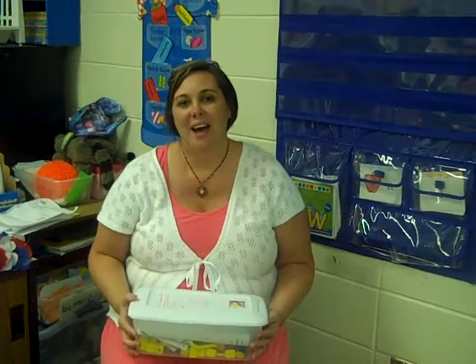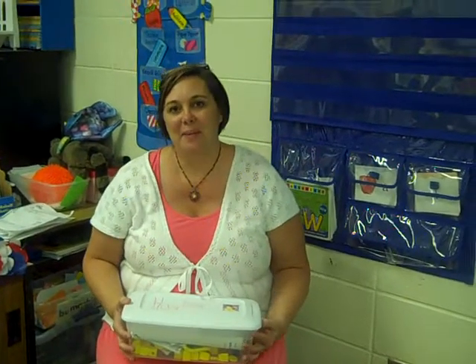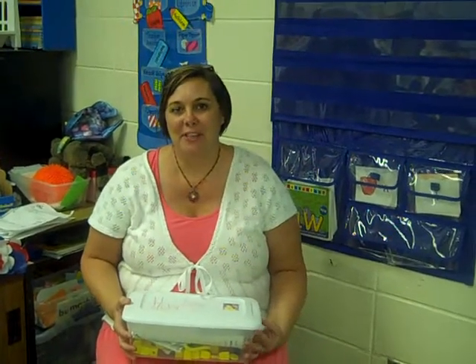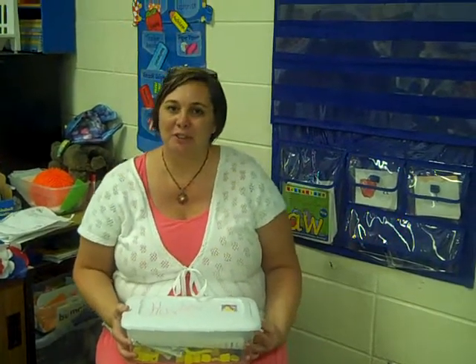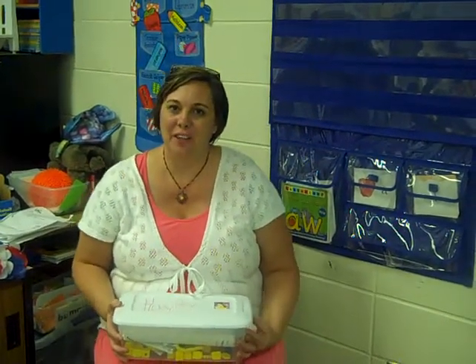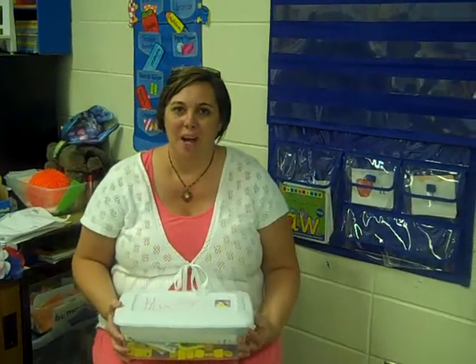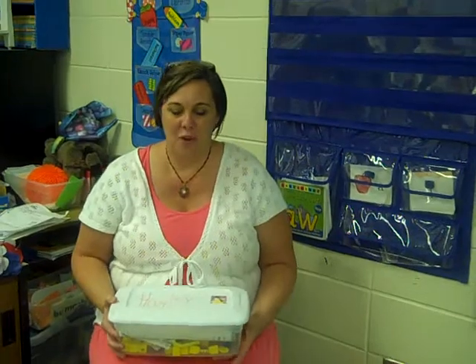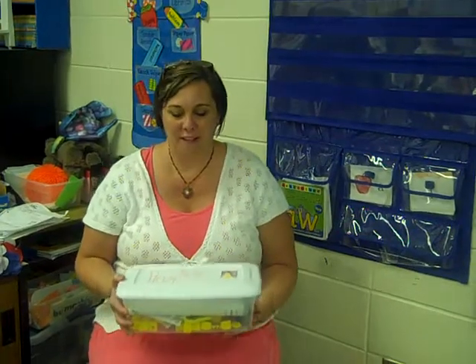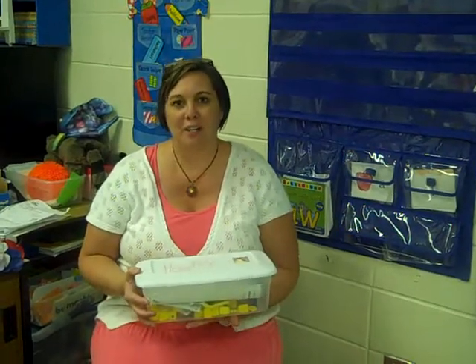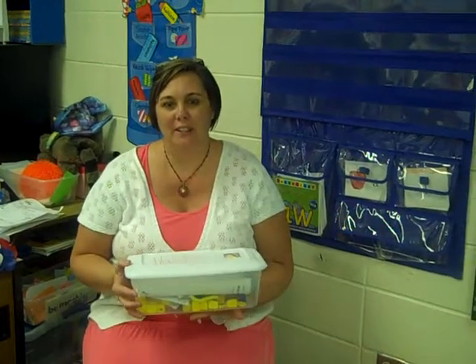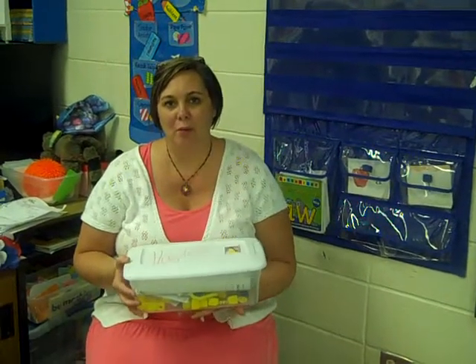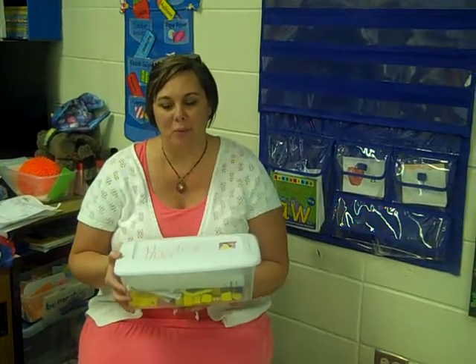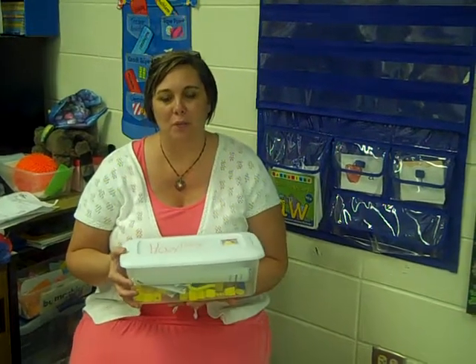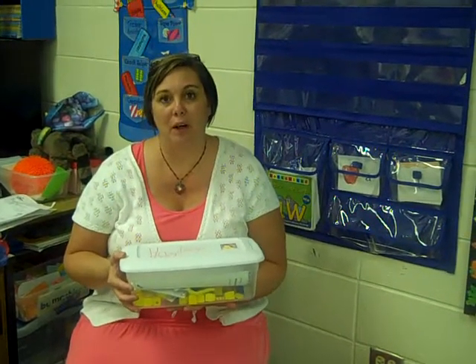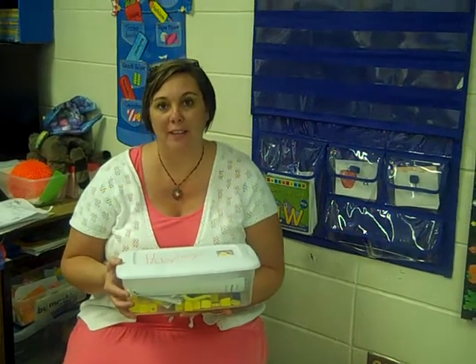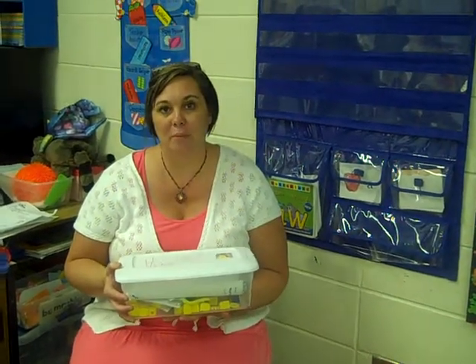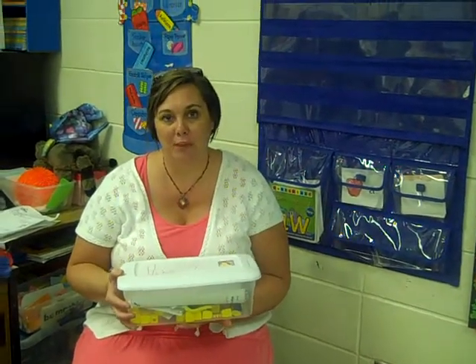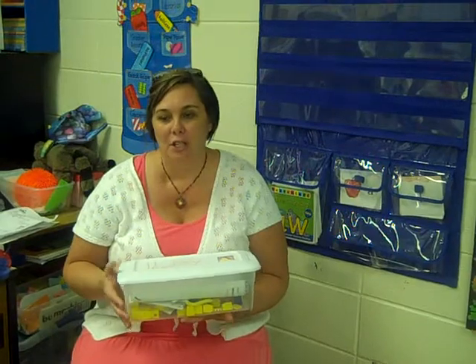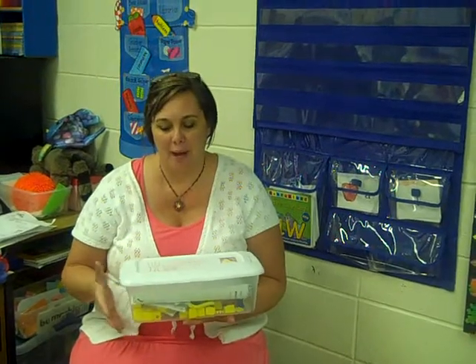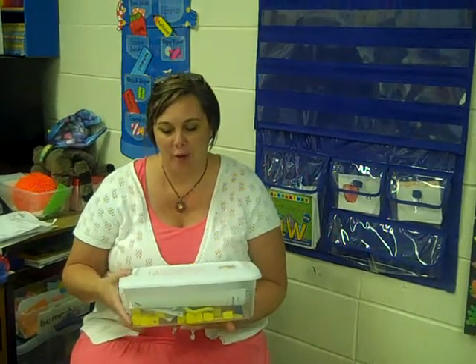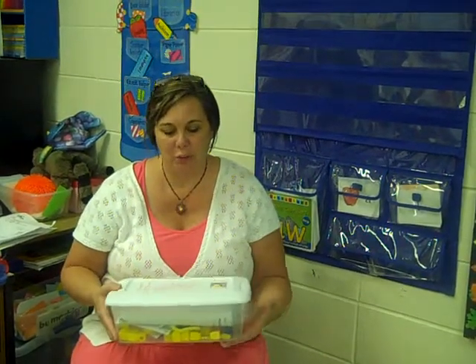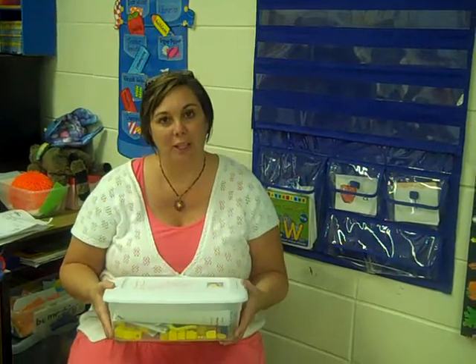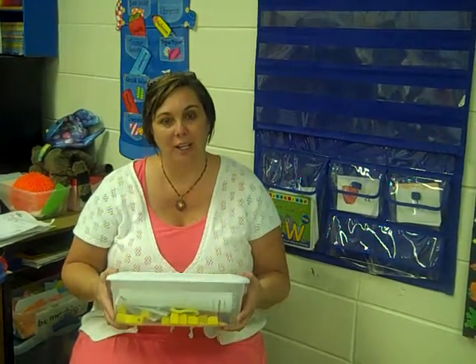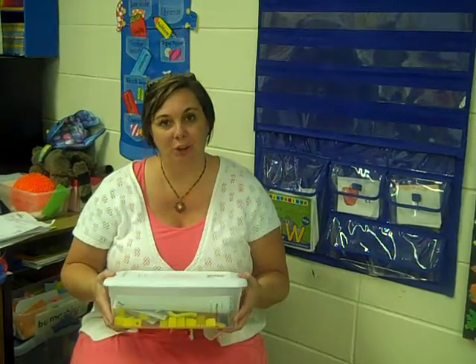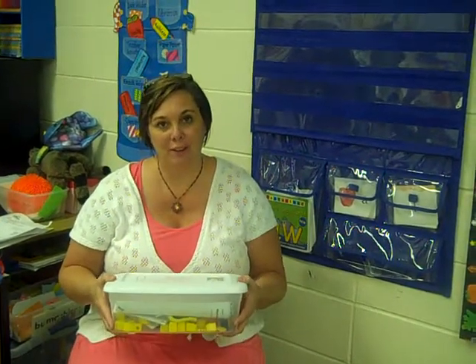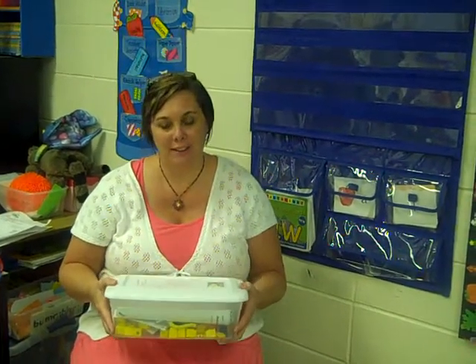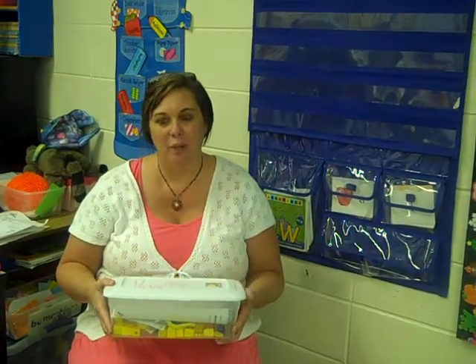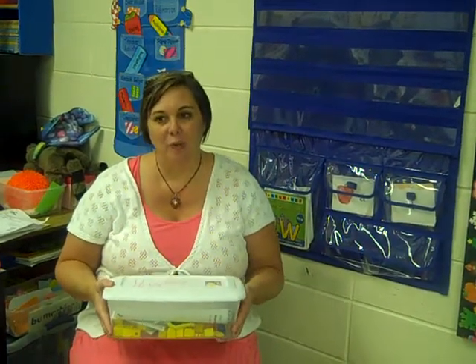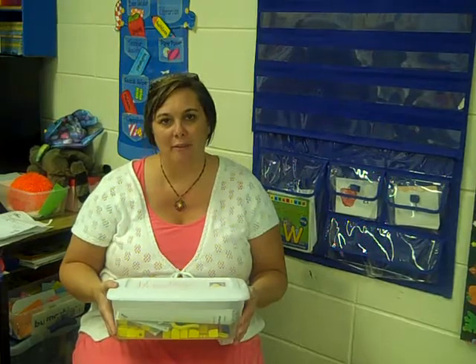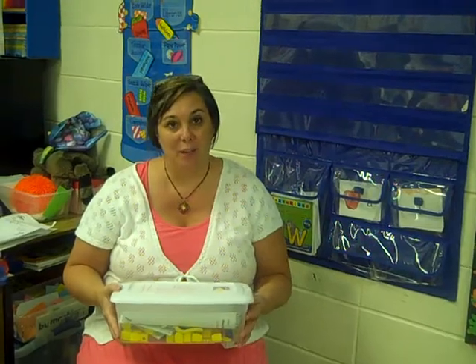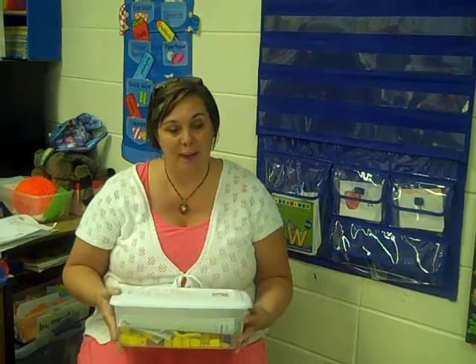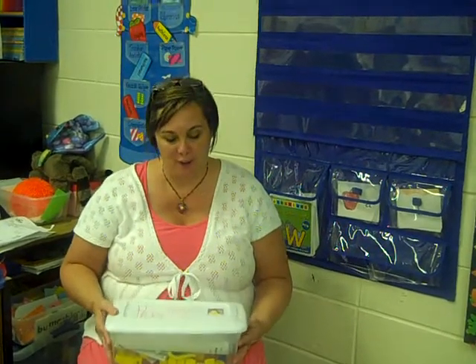Hi, my name is Mary and I teach first grade. One of the things that I discovered in Singapore math was we use a lot of hands-on manipulatives. So I had all of my children bring in a clear shoe box size container that we have made into a math box.